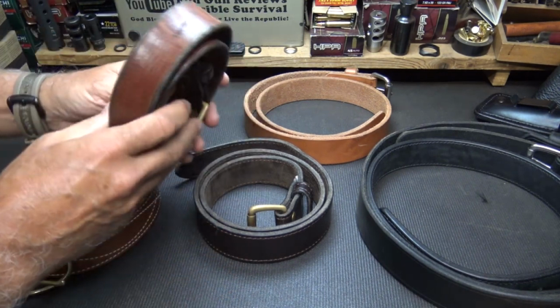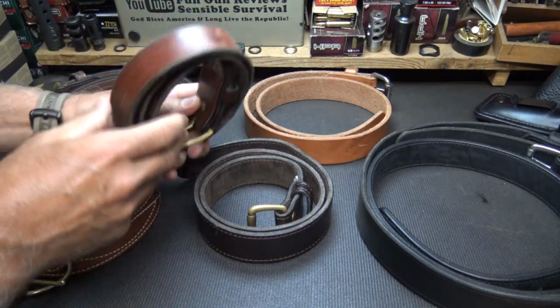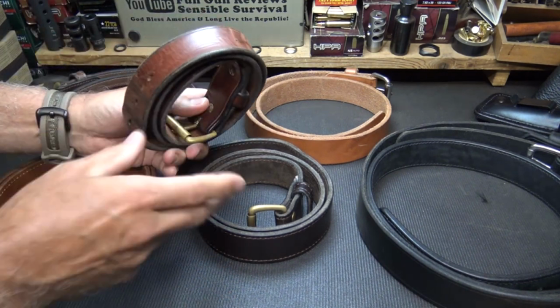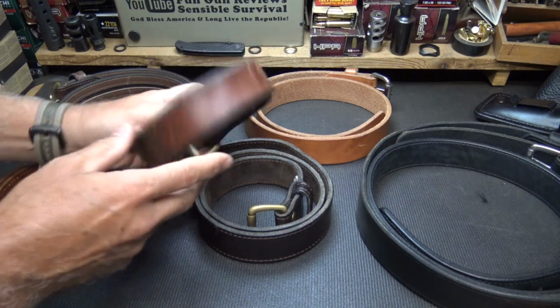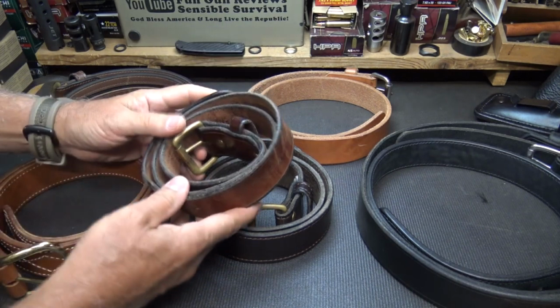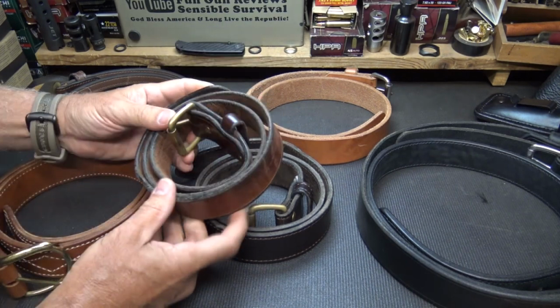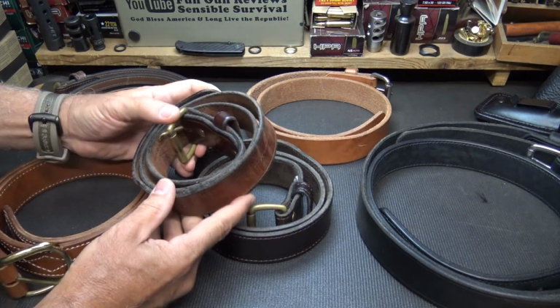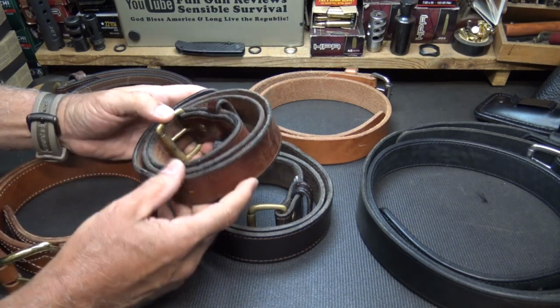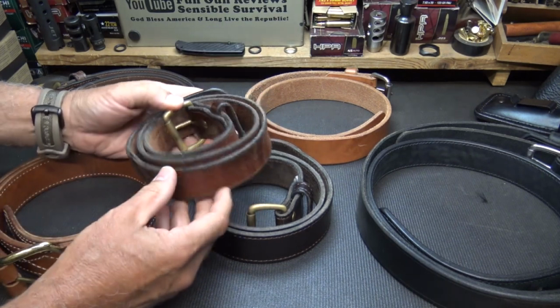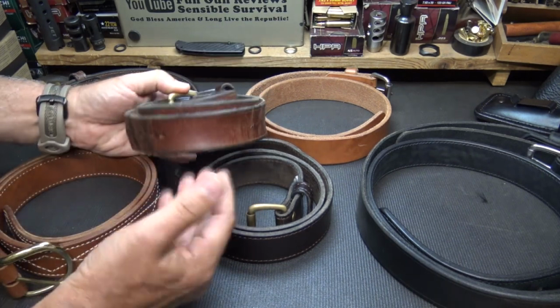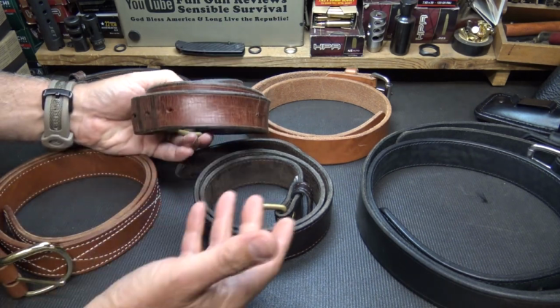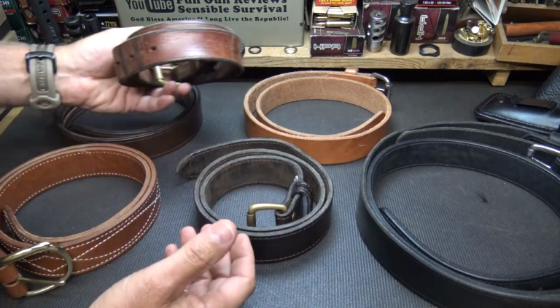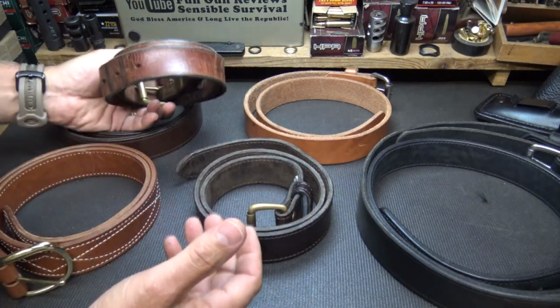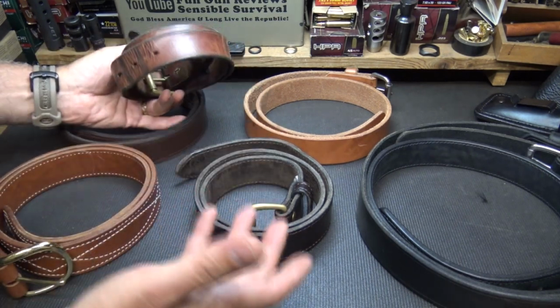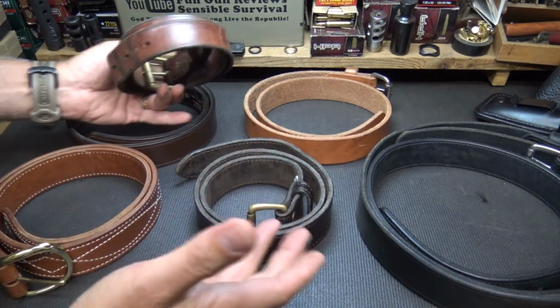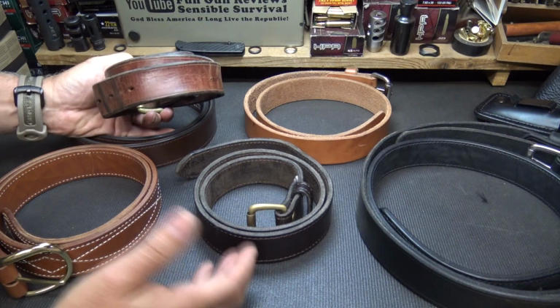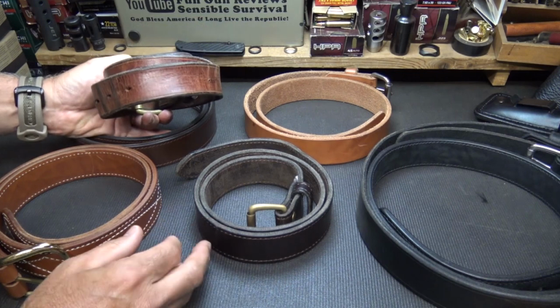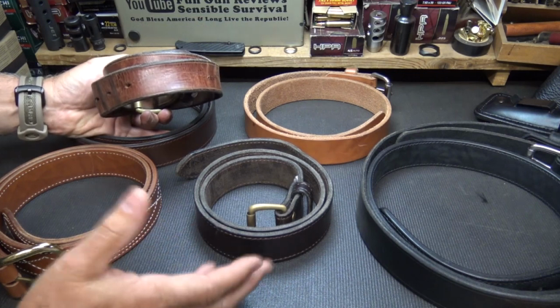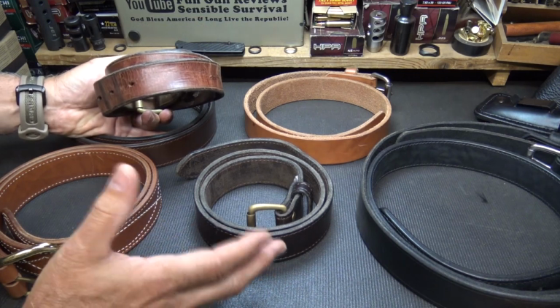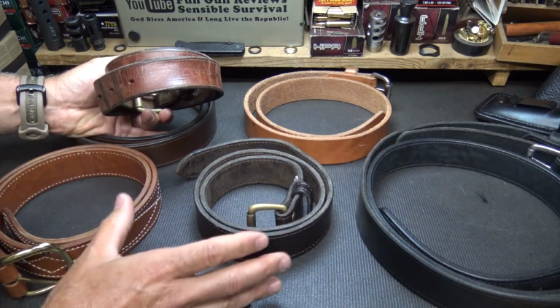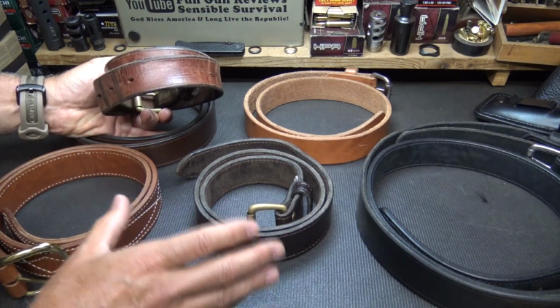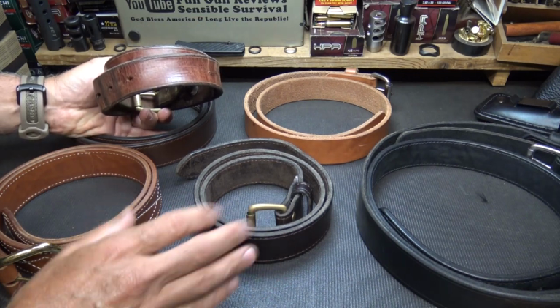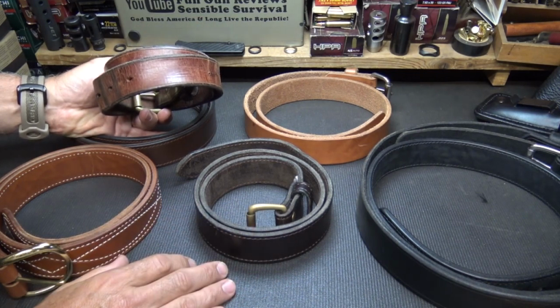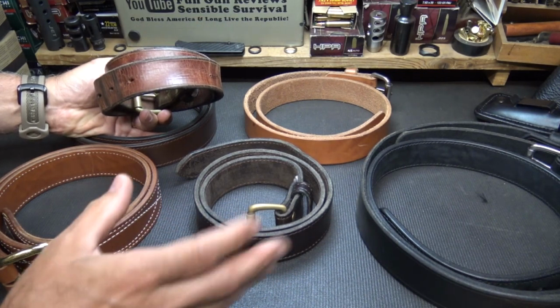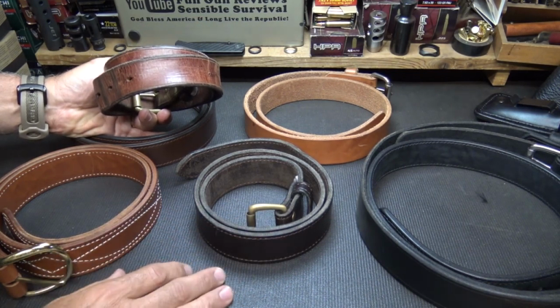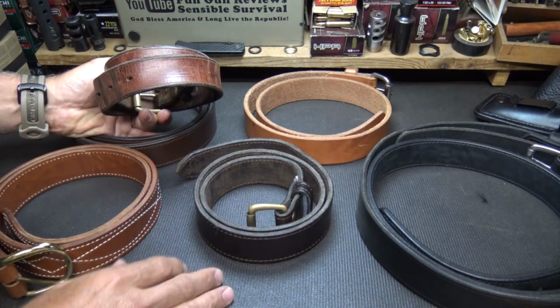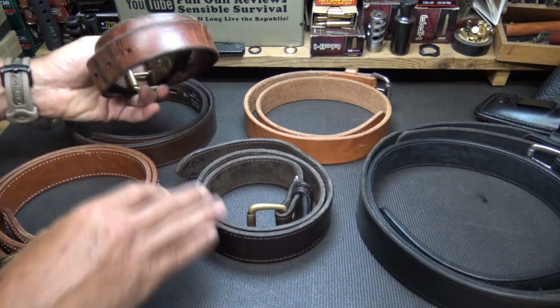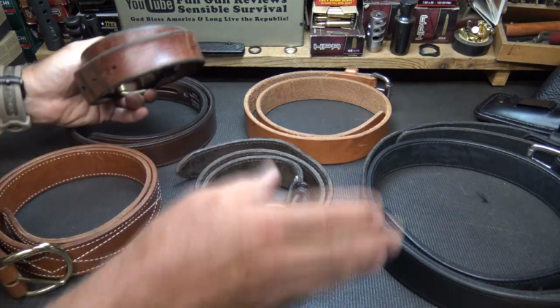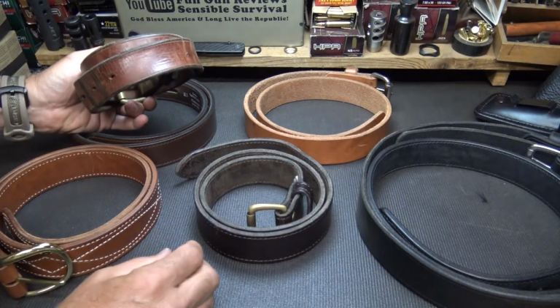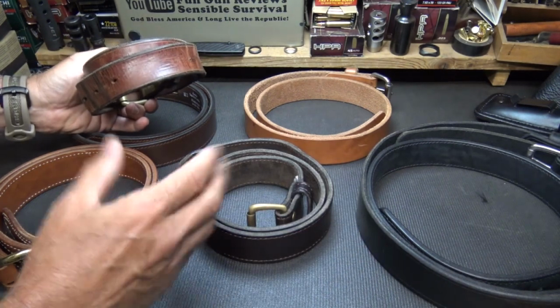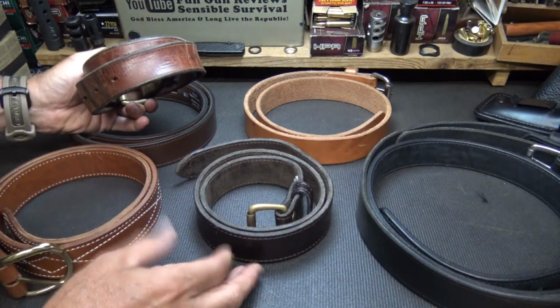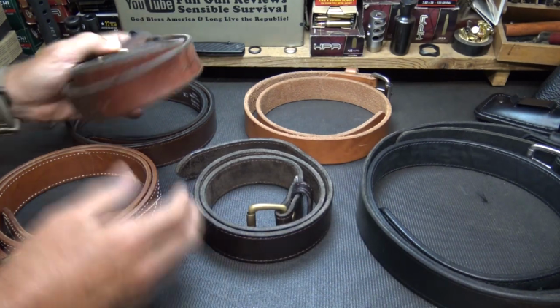Specifically, the leather belt — to me it's just comfortable. It looks nice. It doesn't necessarily look tactical, which I really kind of like — looking a little more gray man. But there's a ton of different colors and a ton of different styles.